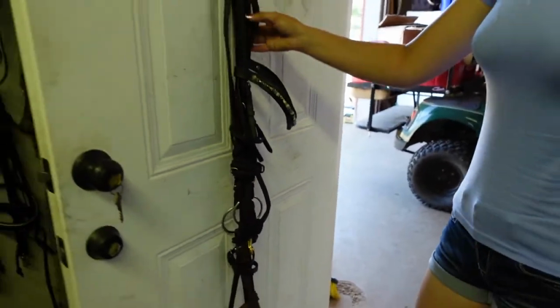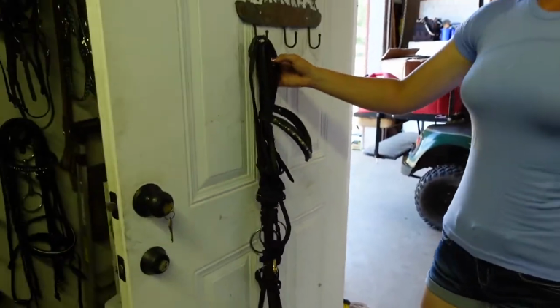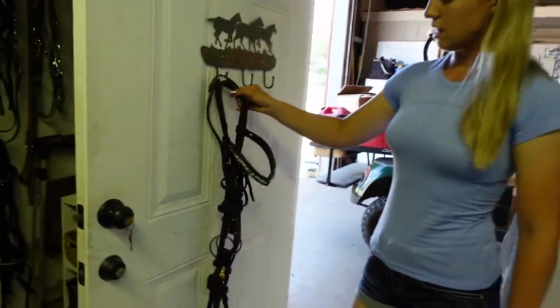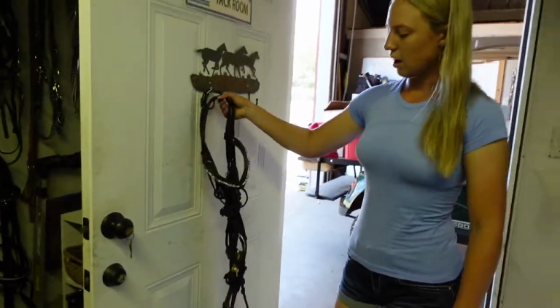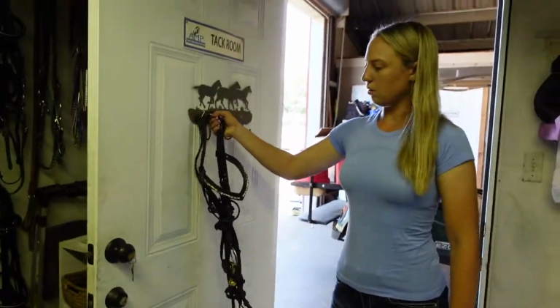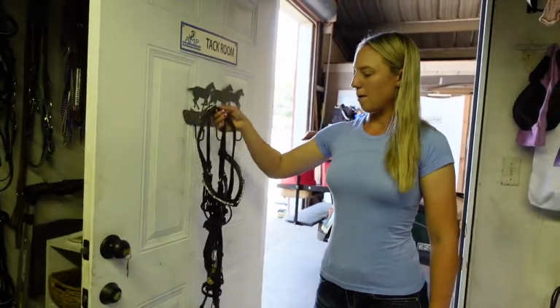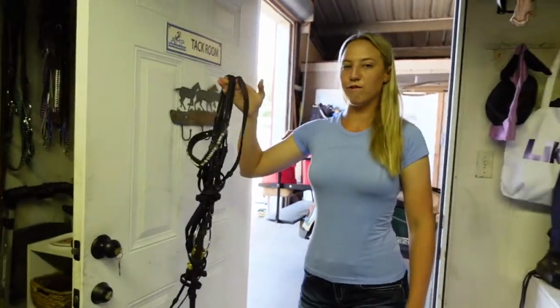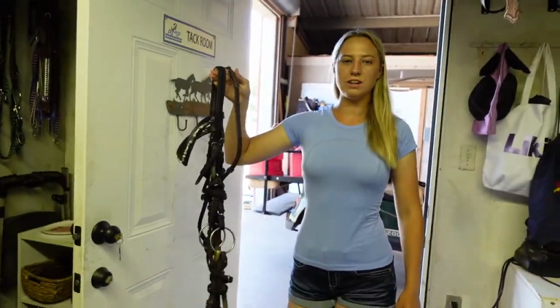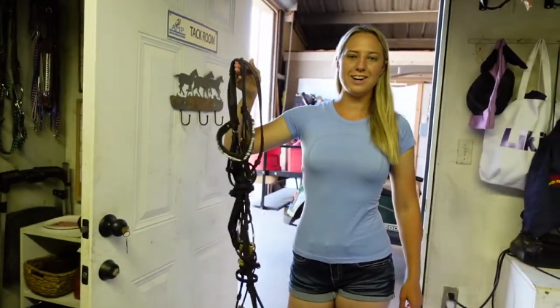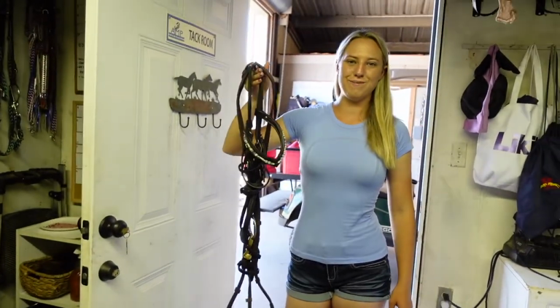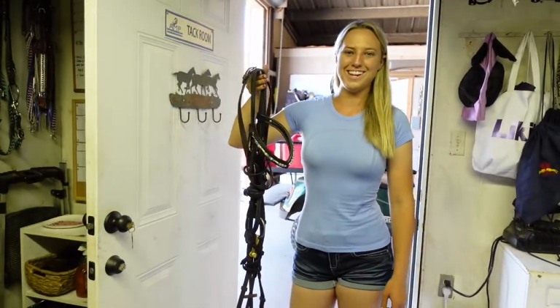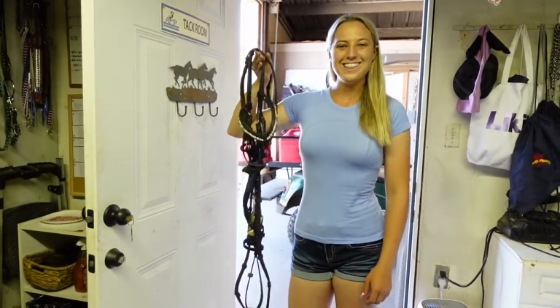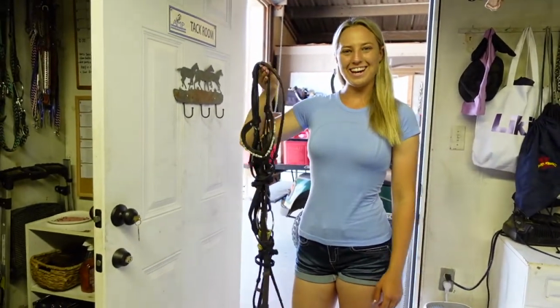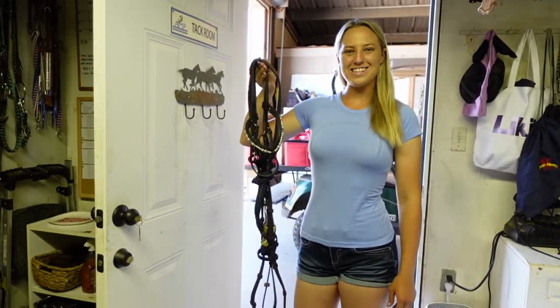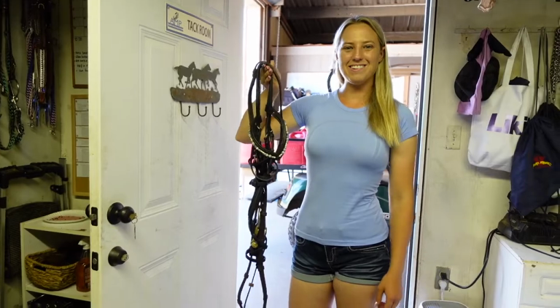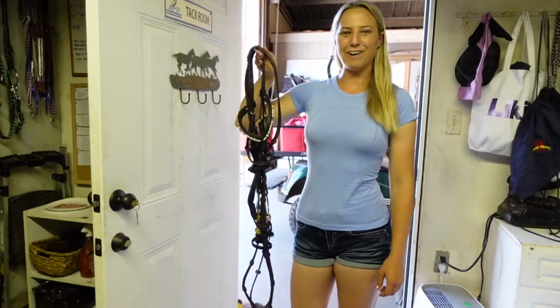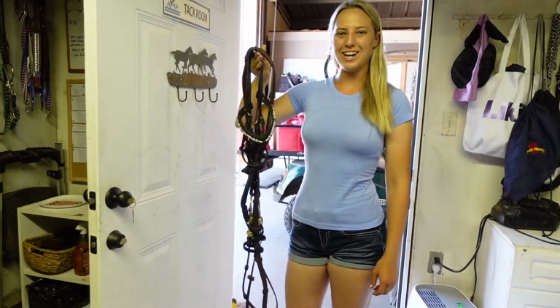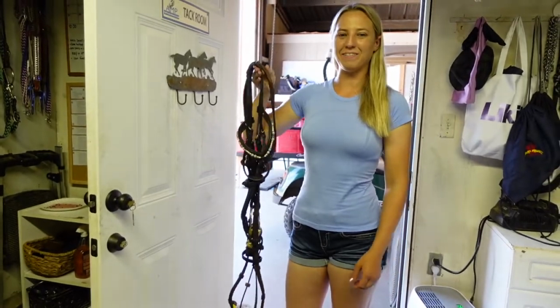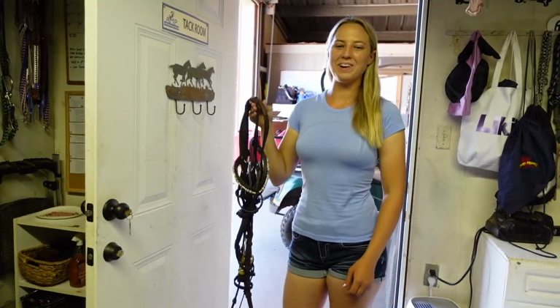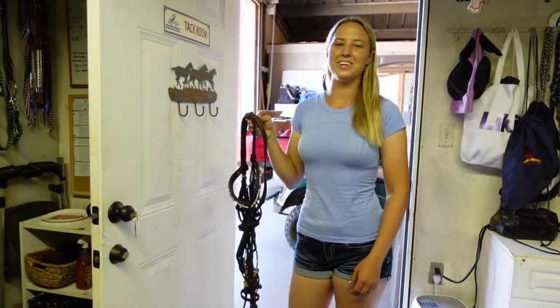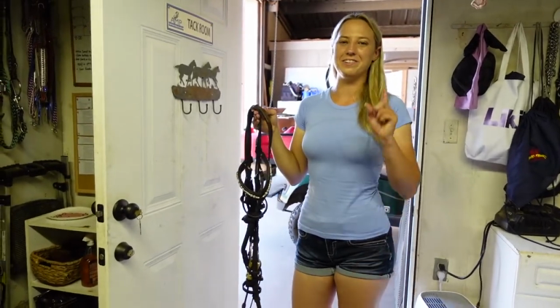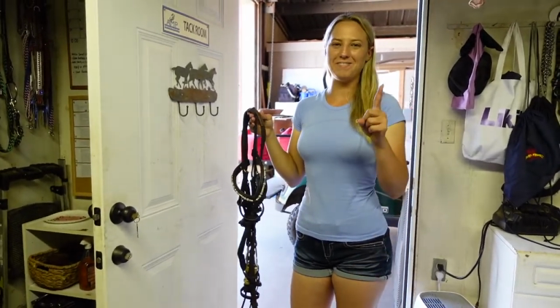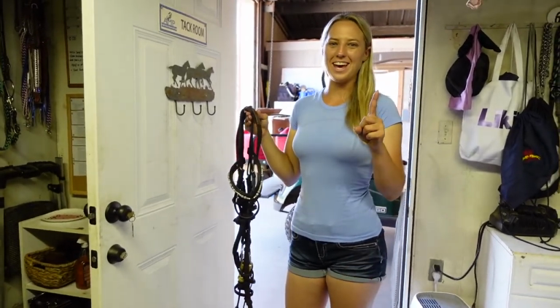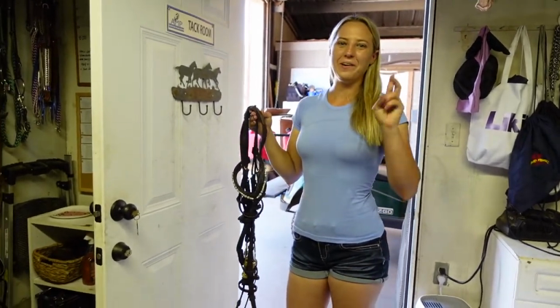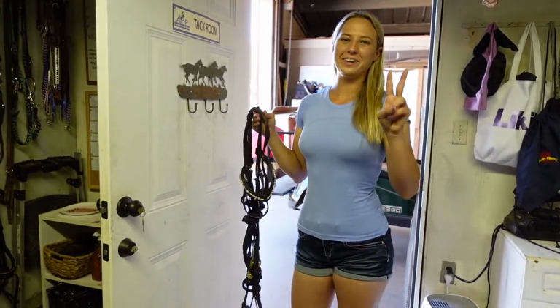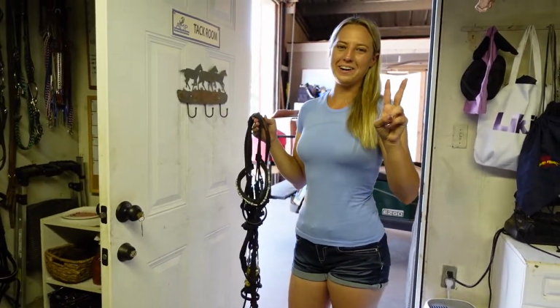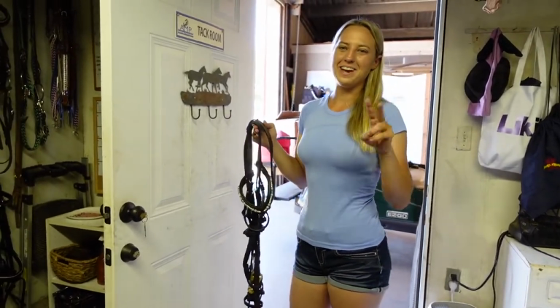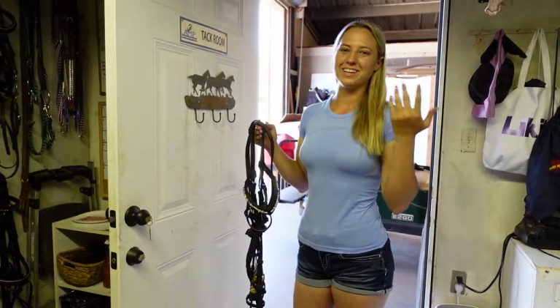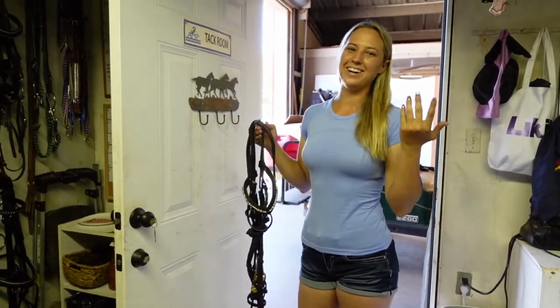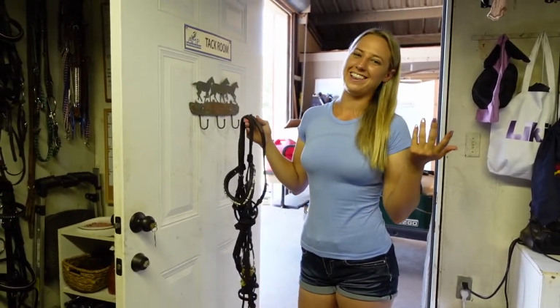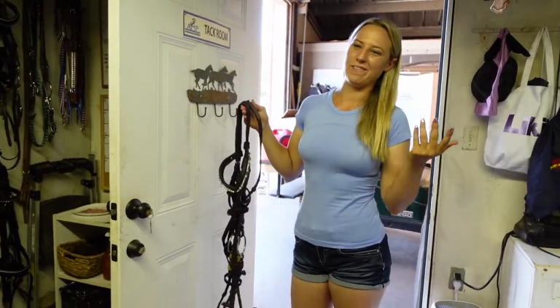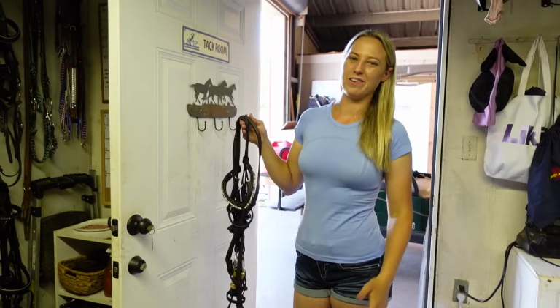That's it. That's how you wrap a figure 8 noseband. Thank you guys so much for watching. Remember to dream big, work hard, and with God, anything is possible.